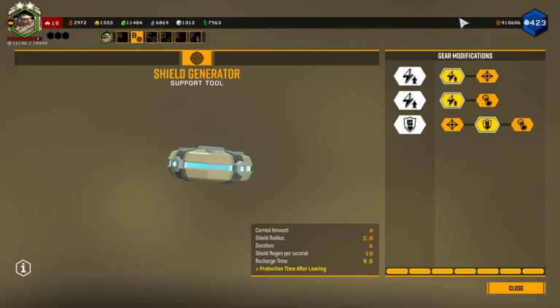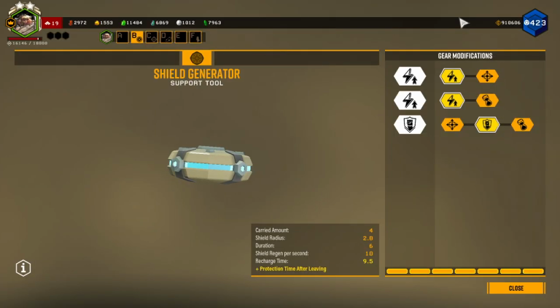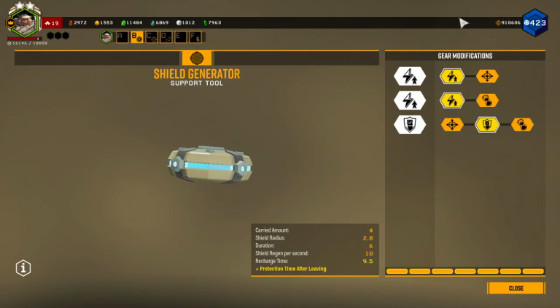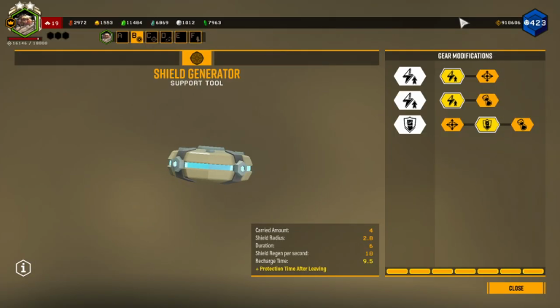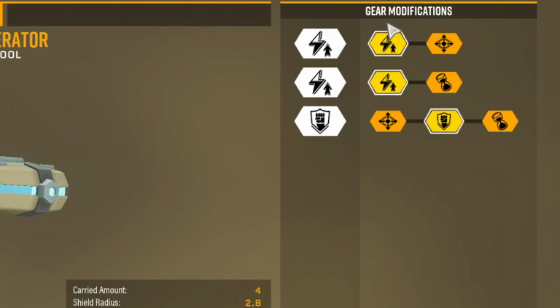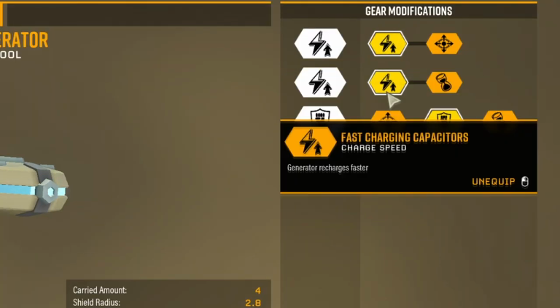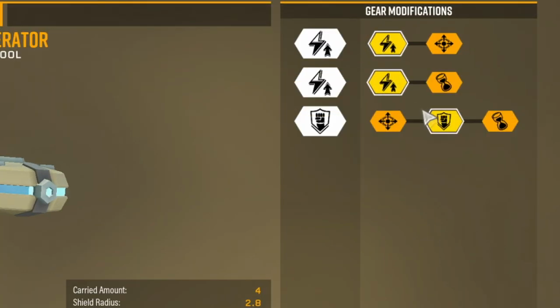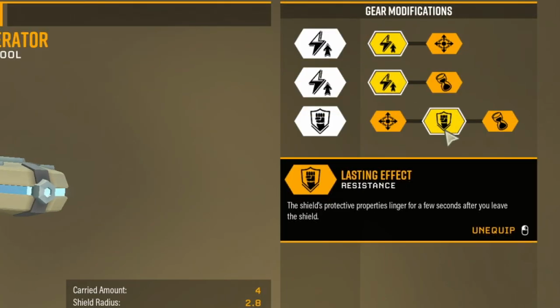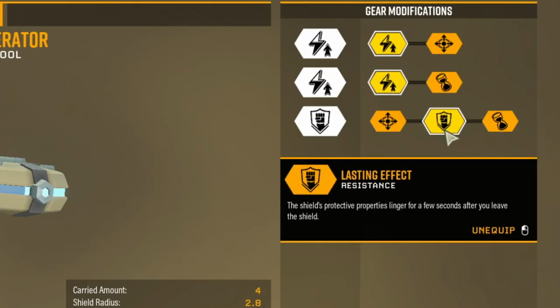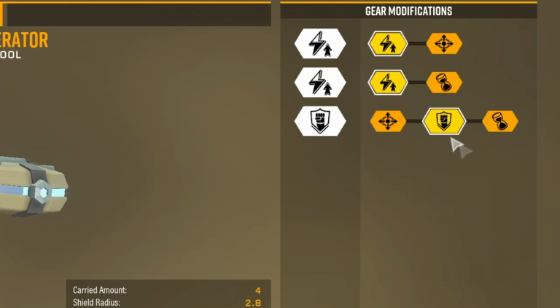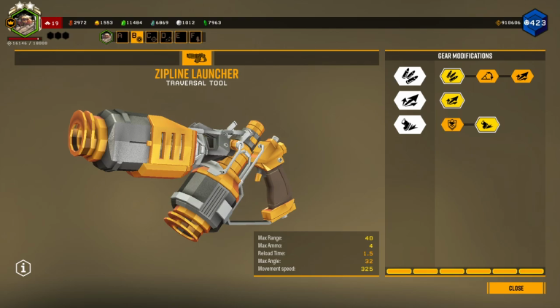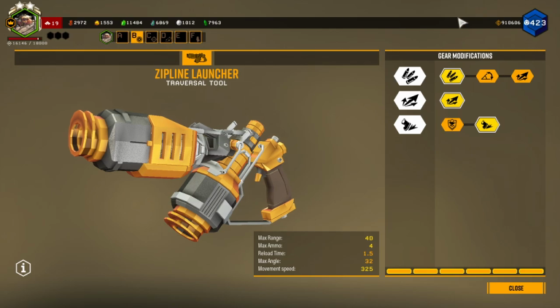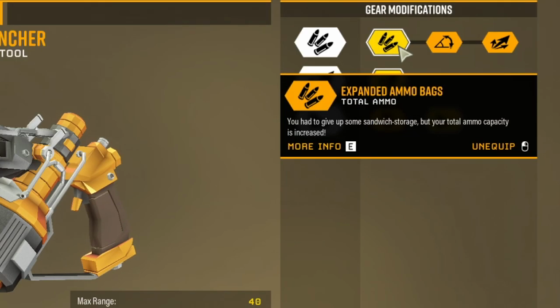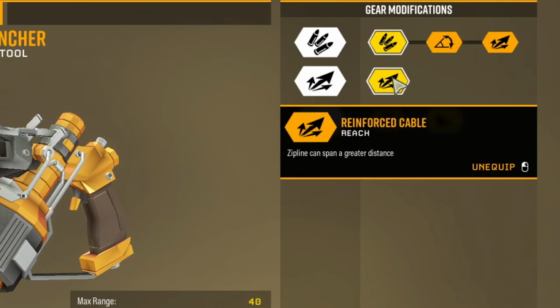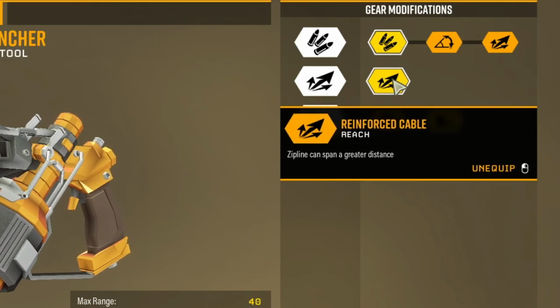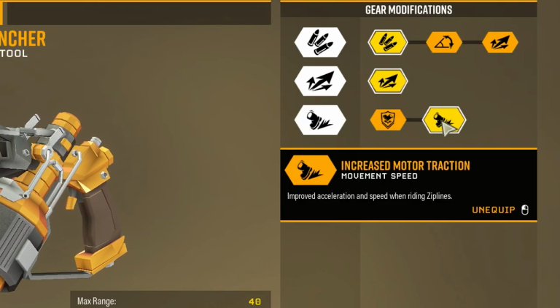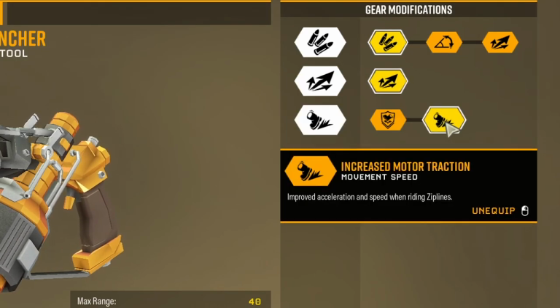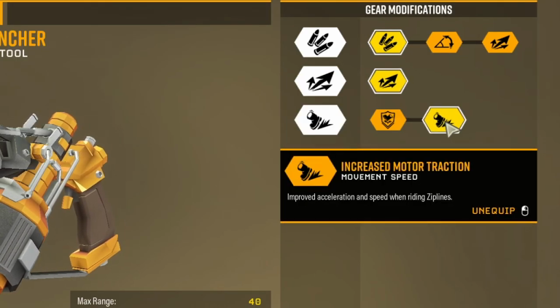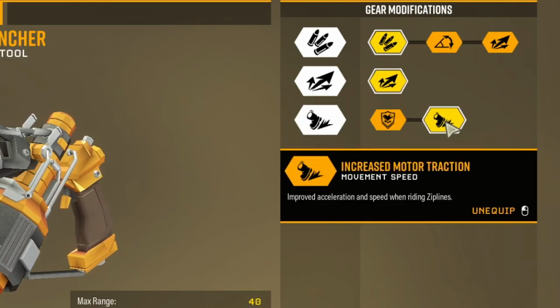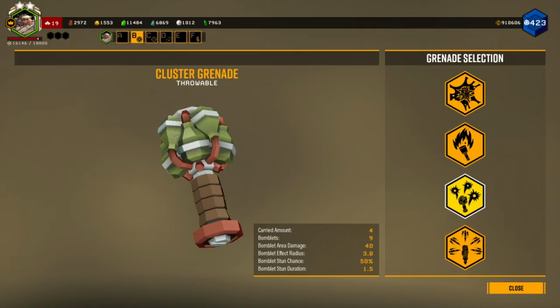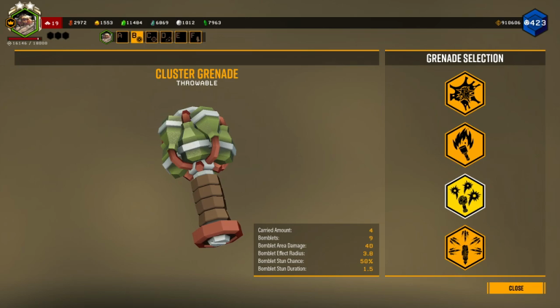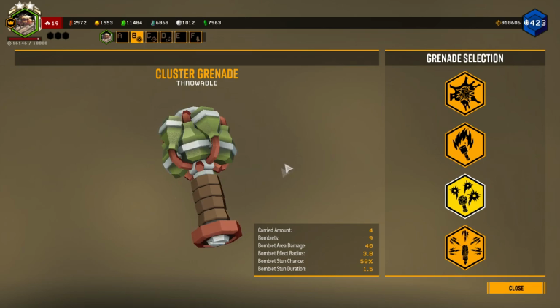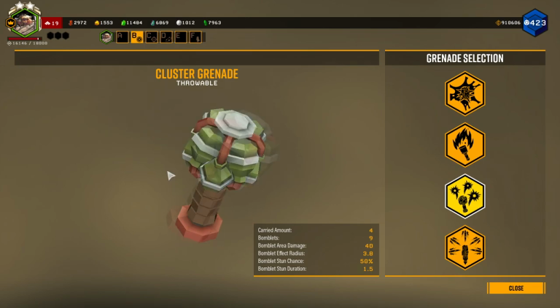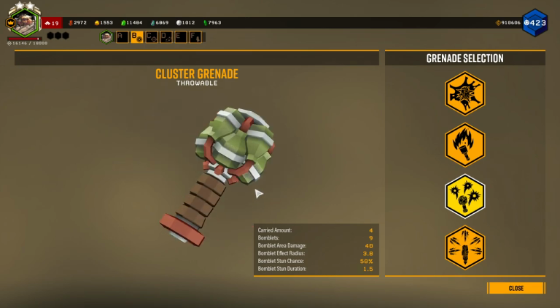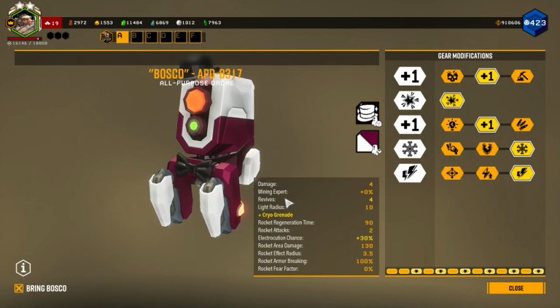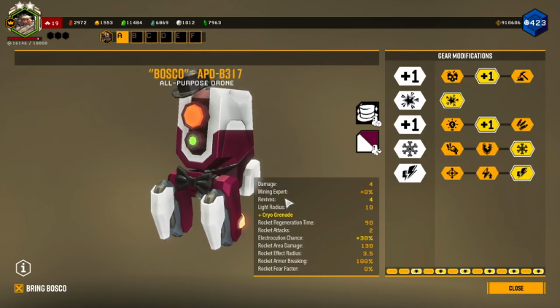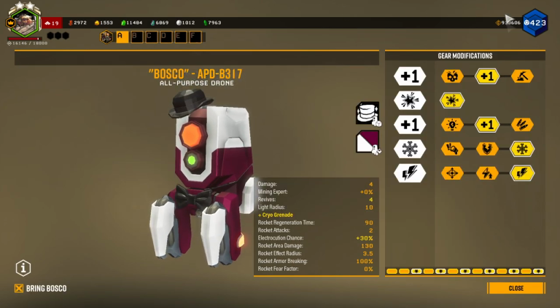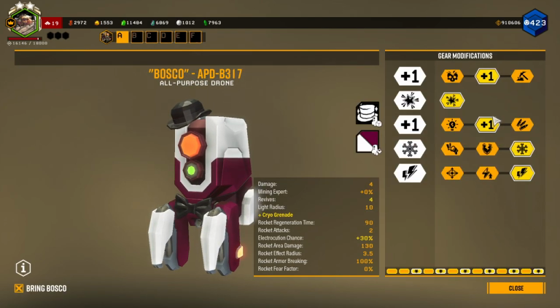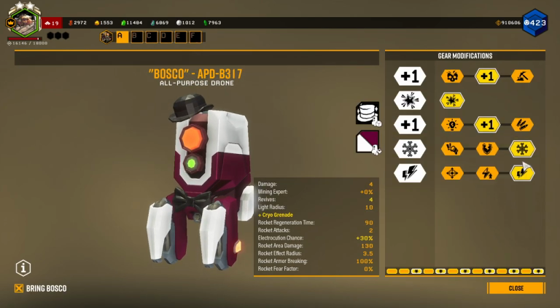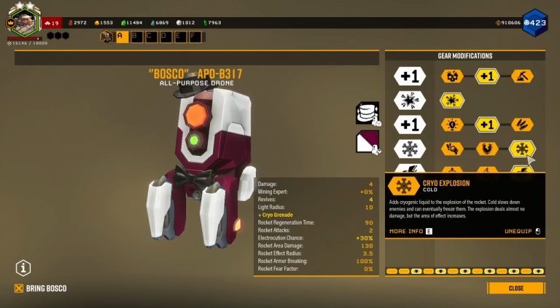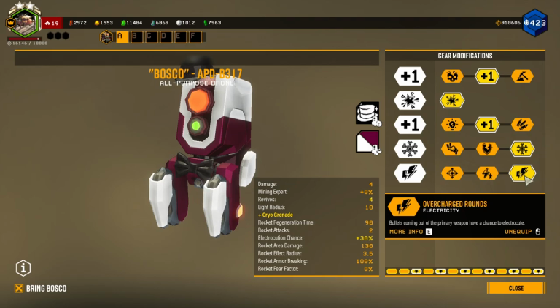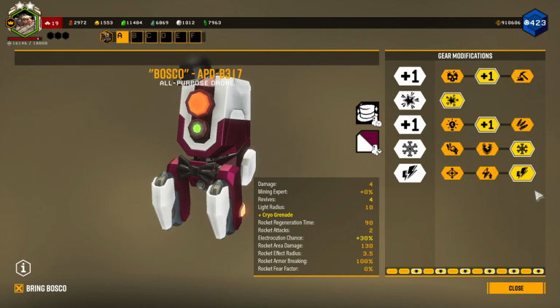How I have my shields built: more charge speed and the lasting effect. For ziplines: more total ammo, better reach, and increased movement speed. For the grenade today, I'm taking the cluster grenade. And for Bosco, I have more revives, cryo grenades, and electric bullets.